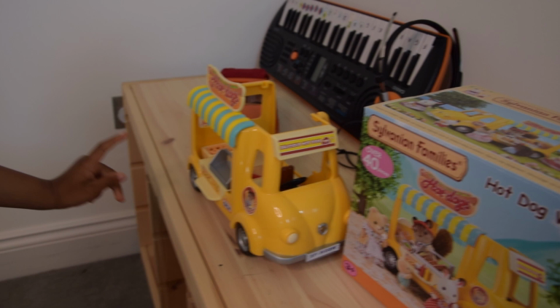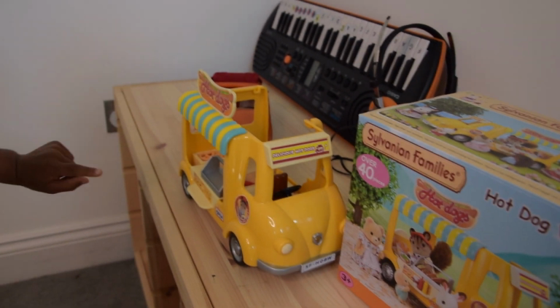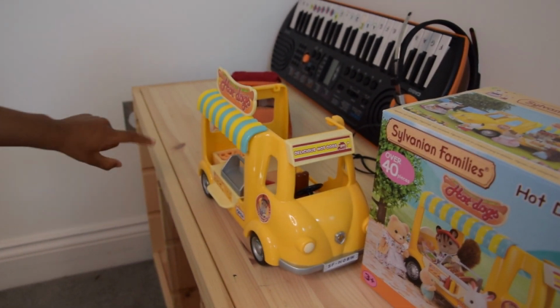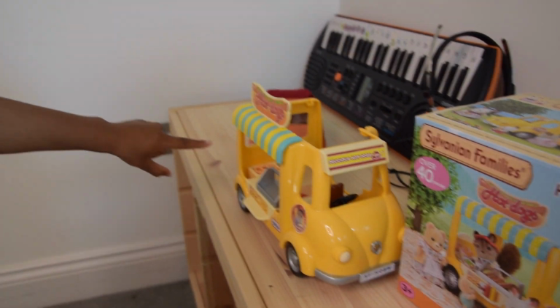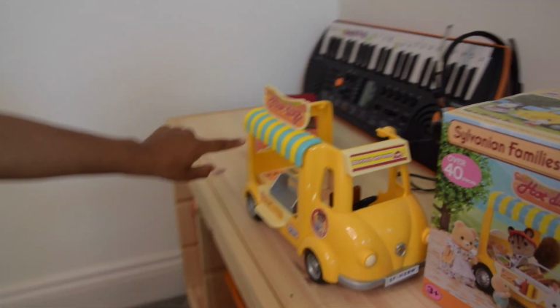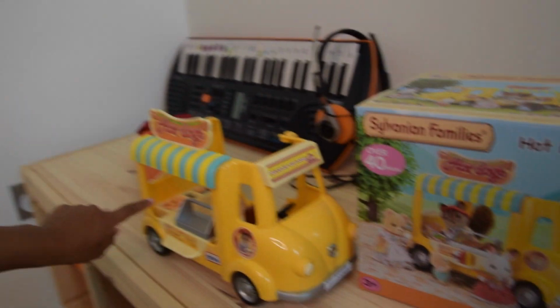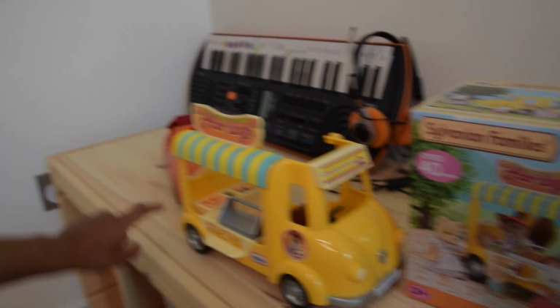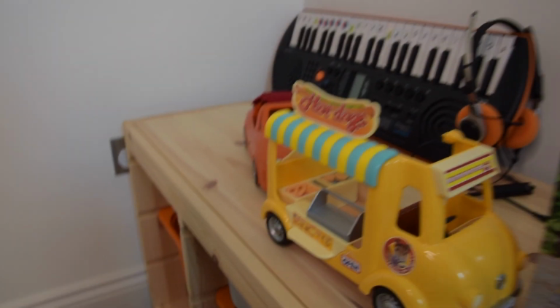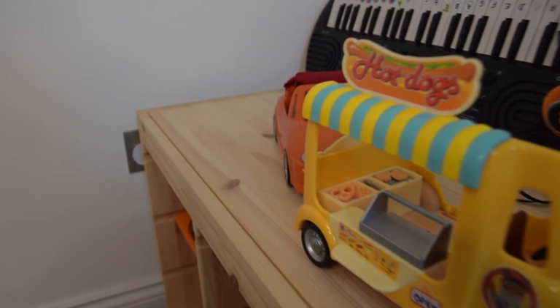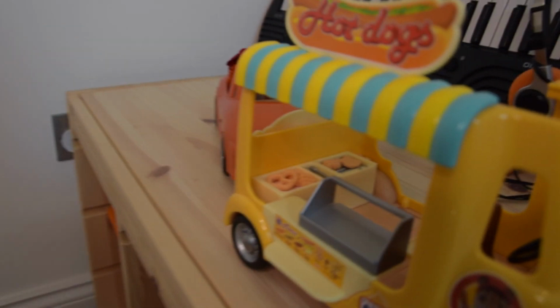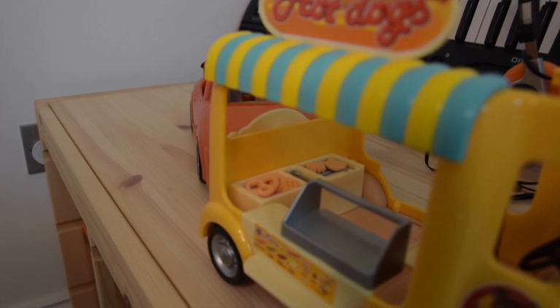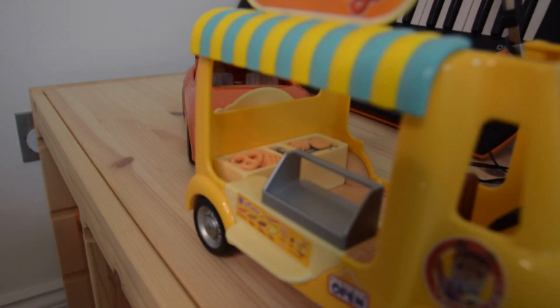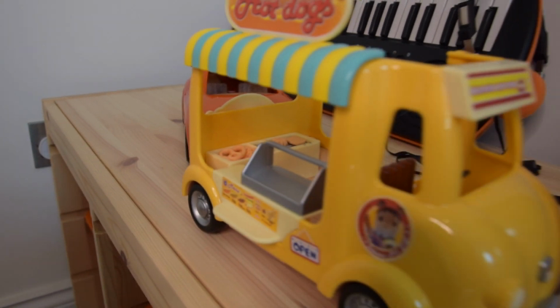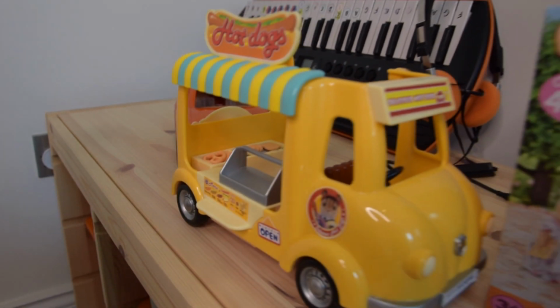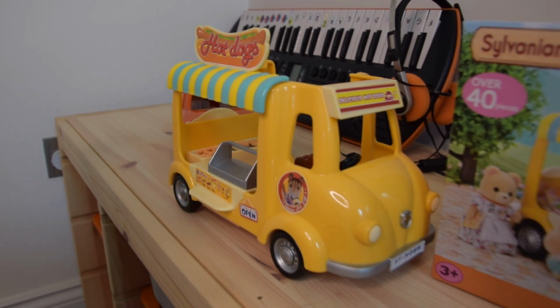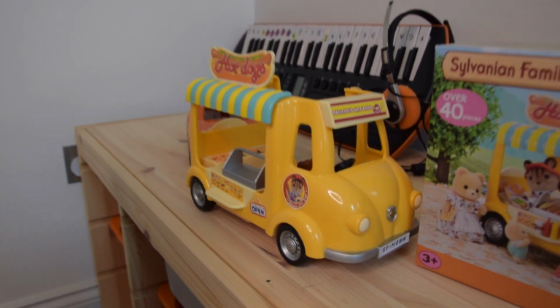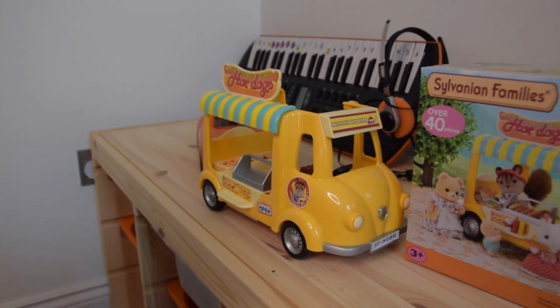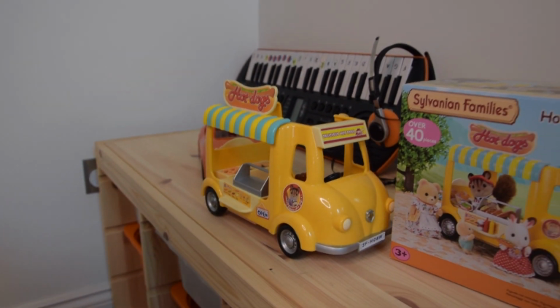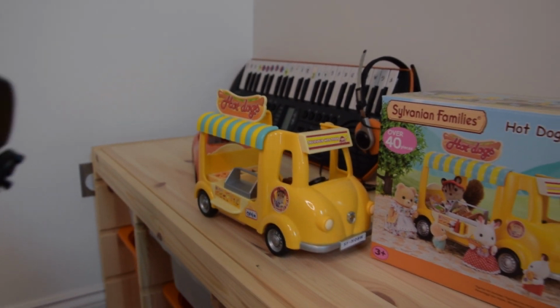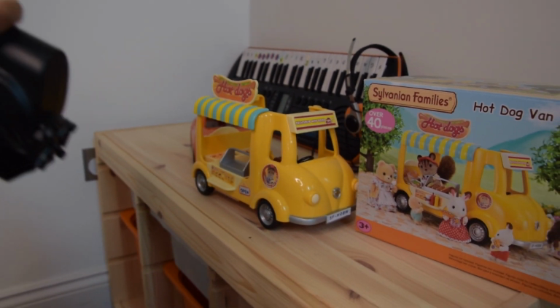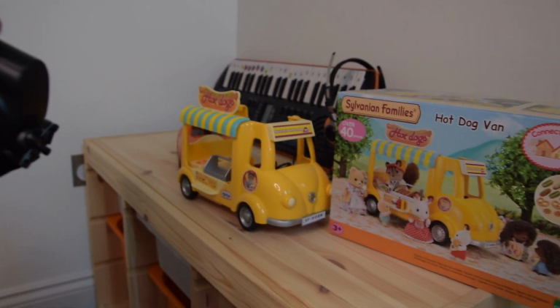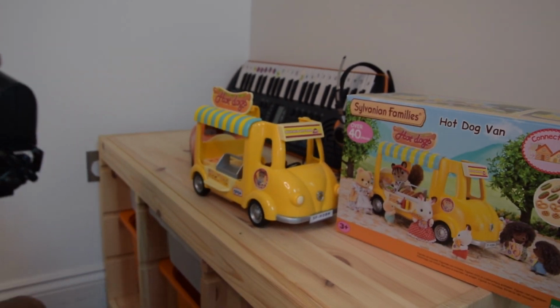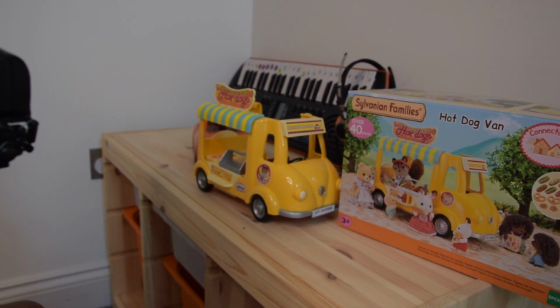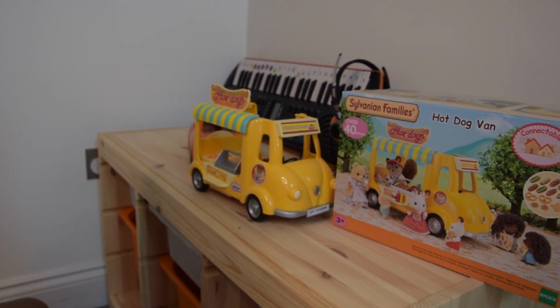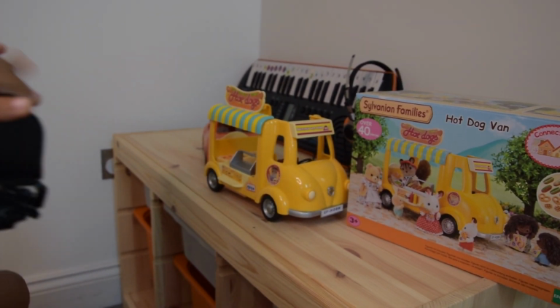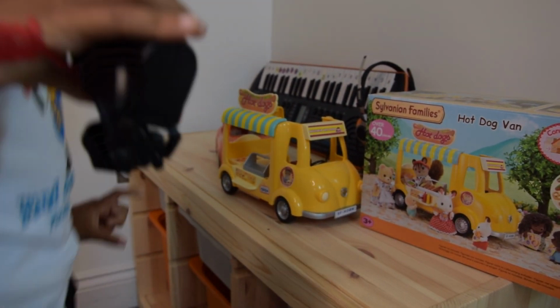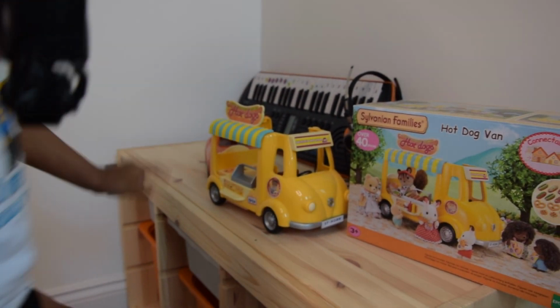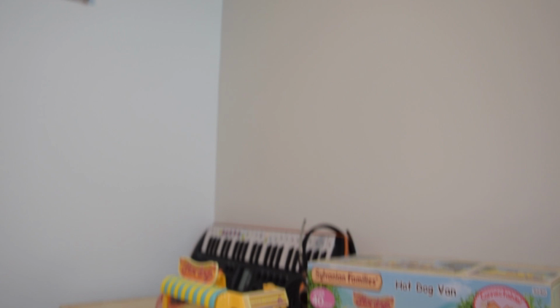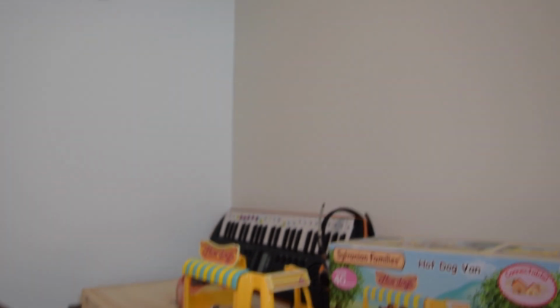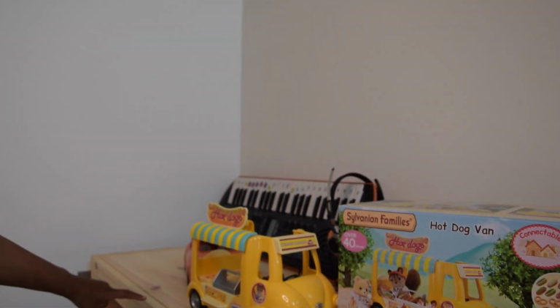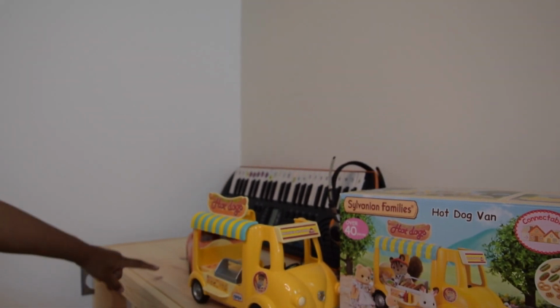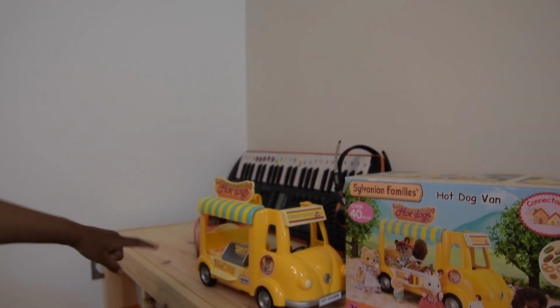Wow, what do you want? What are you thinking you want? I think I want two pretzels. Let me sneak into the van.